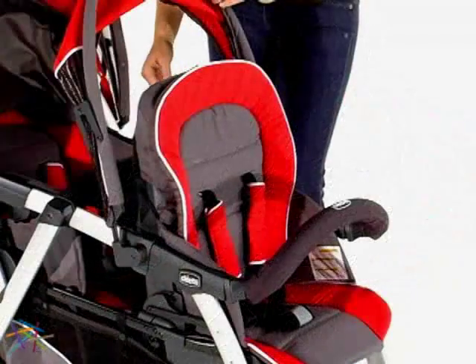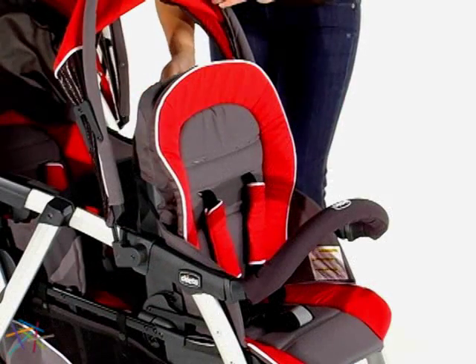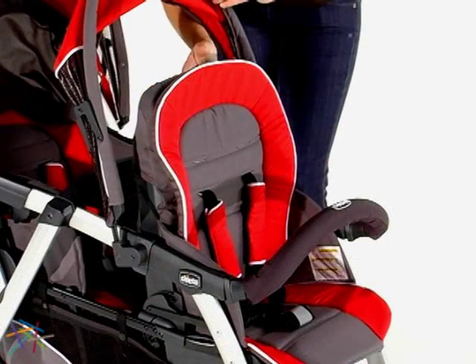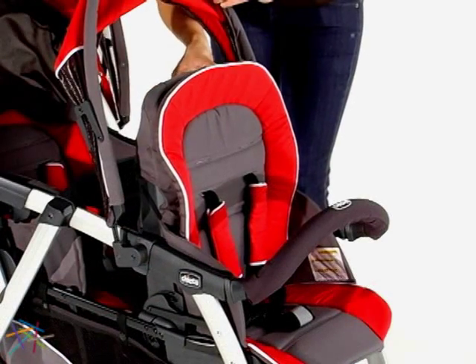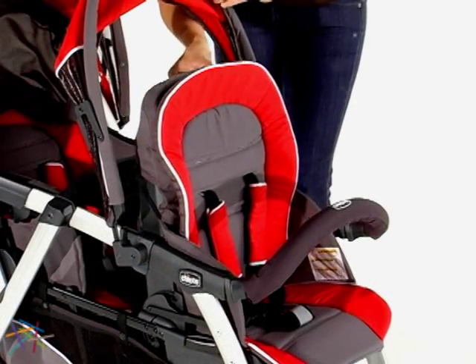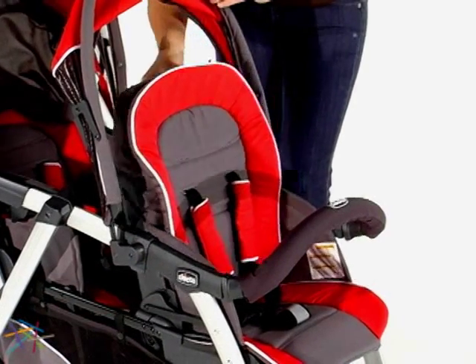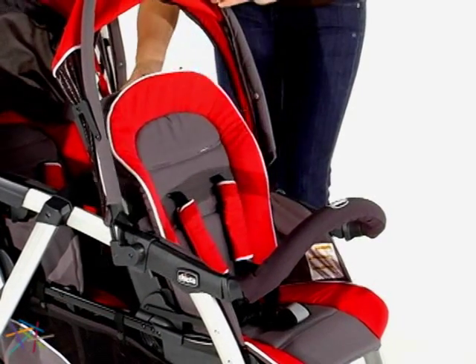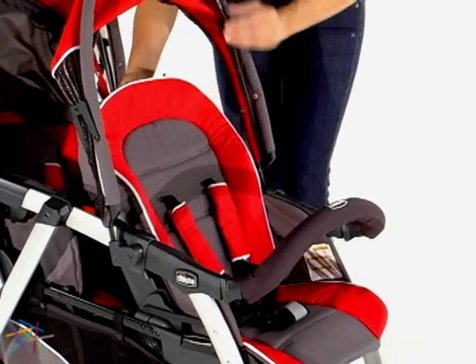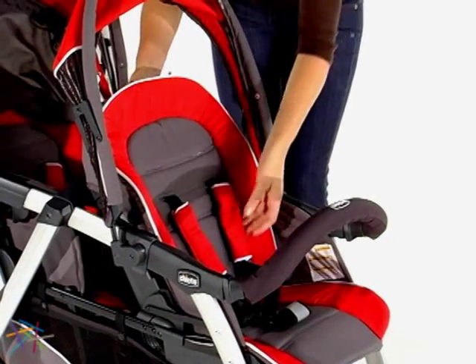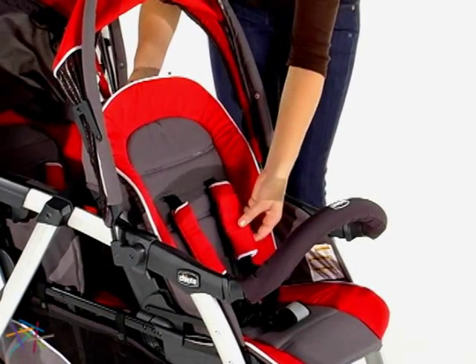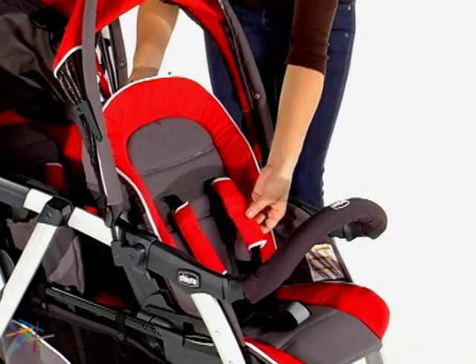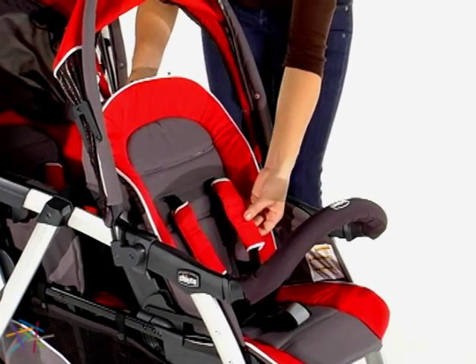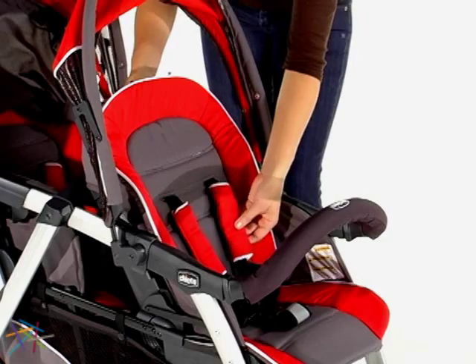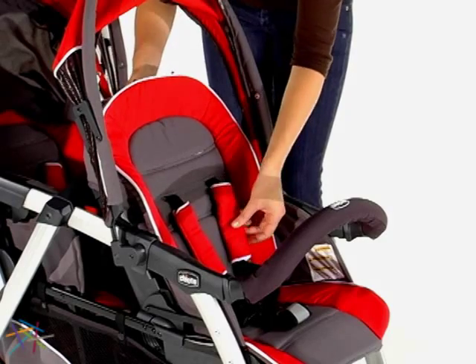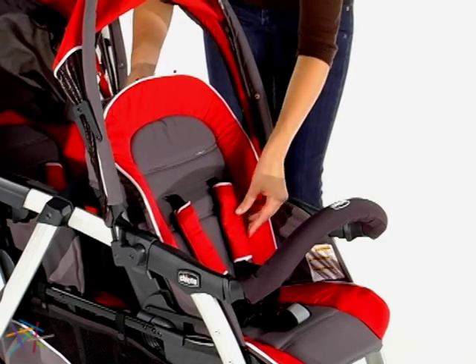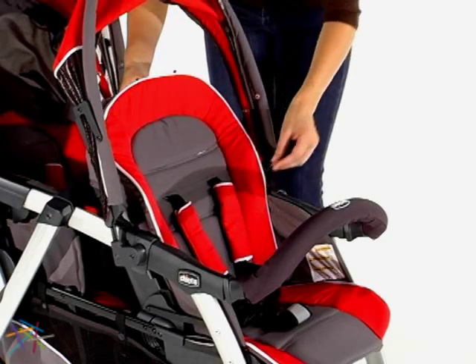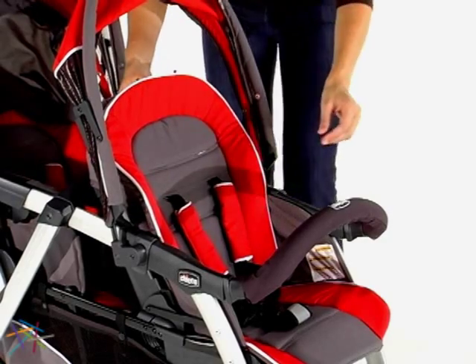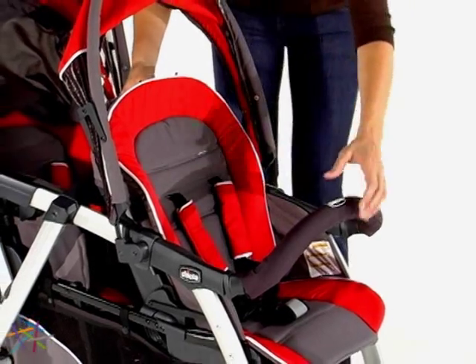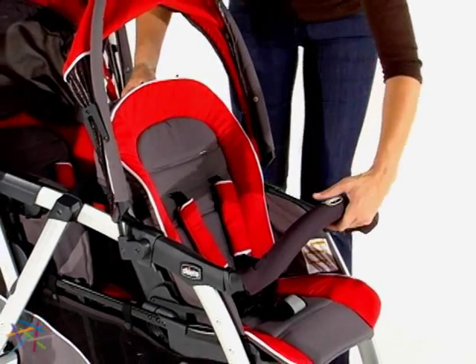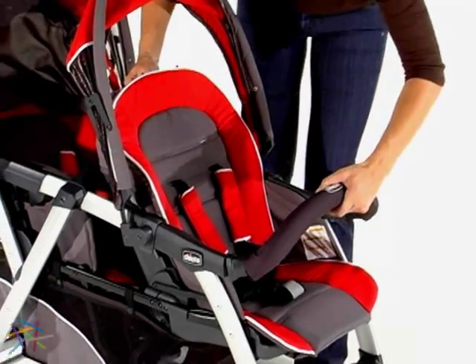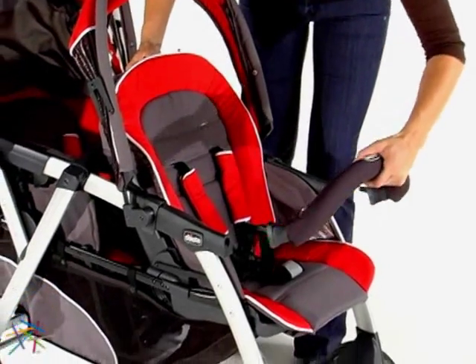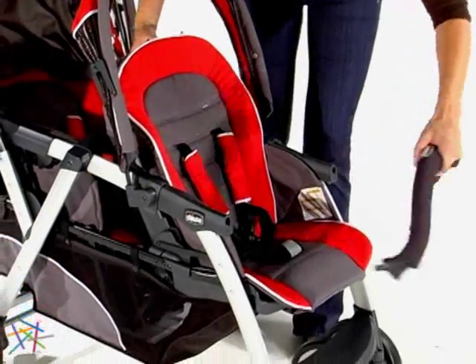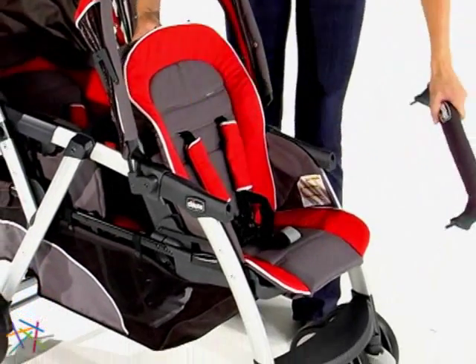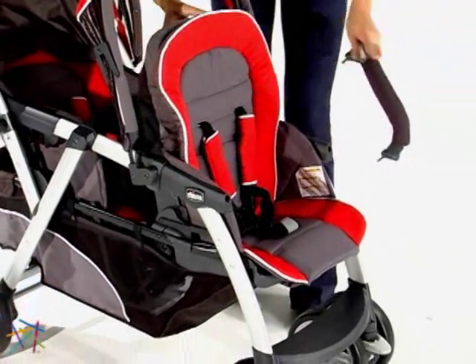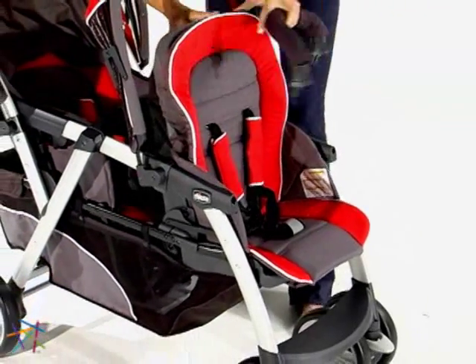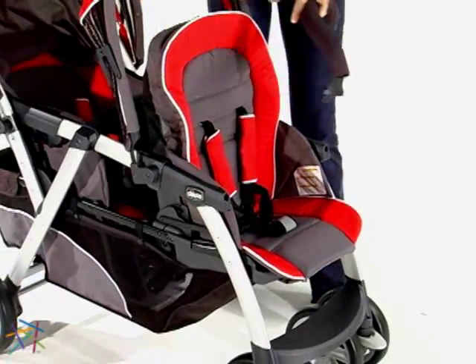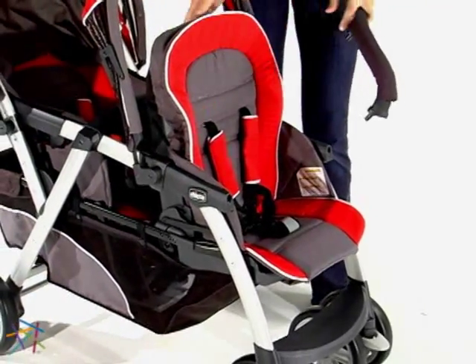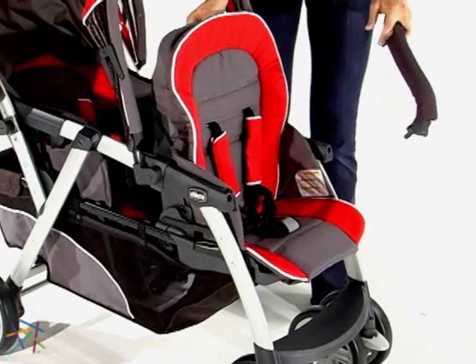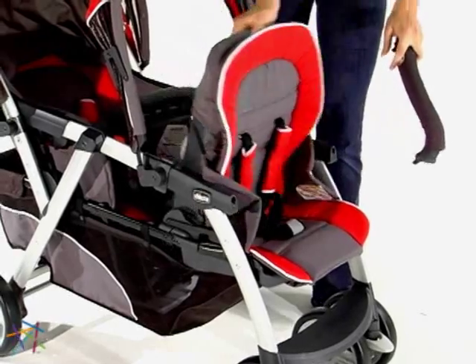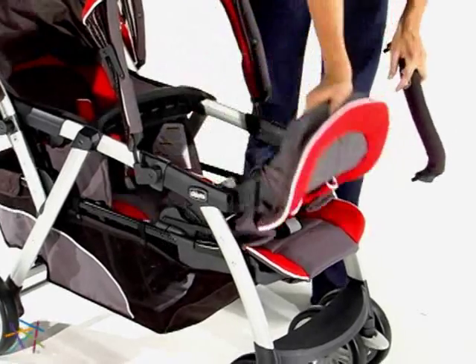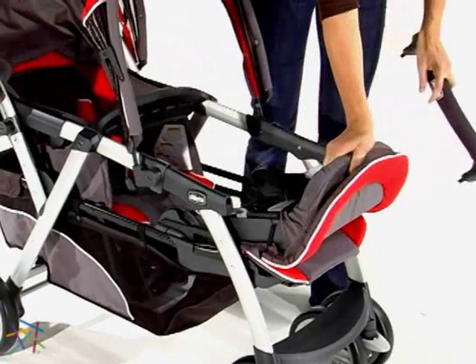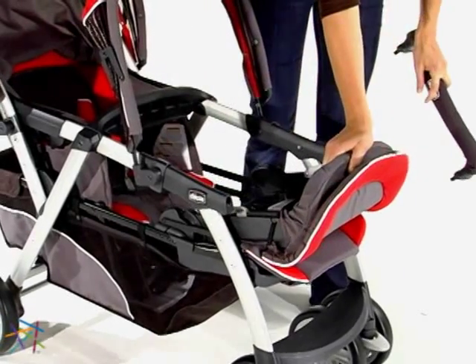Both of the seats recline and feature five-point safety harnesses. Also, you can remove the front armrest and fold the seat forward to attach two car seats.